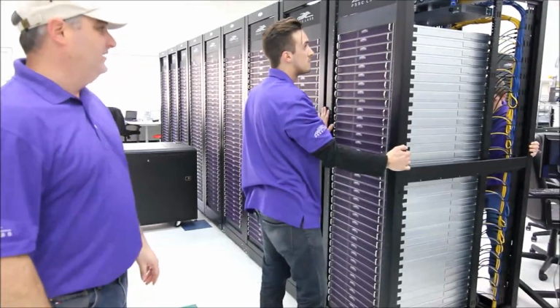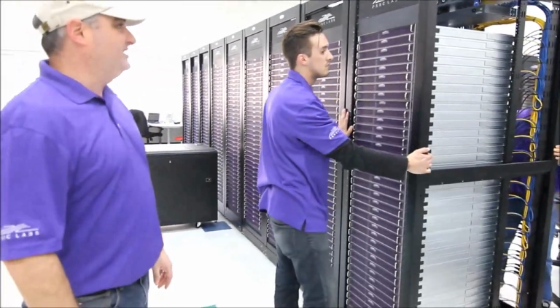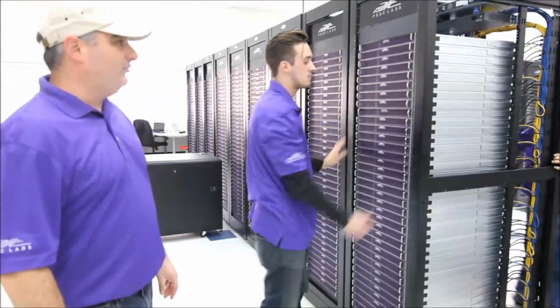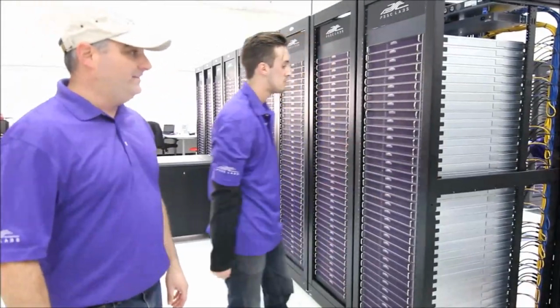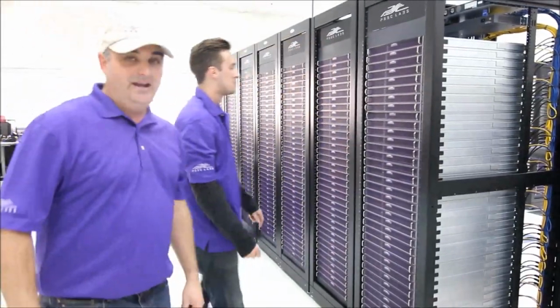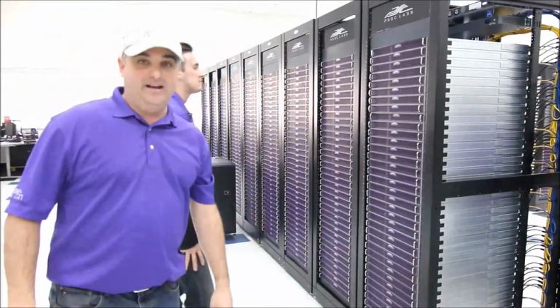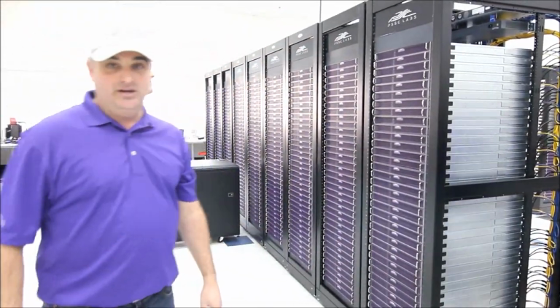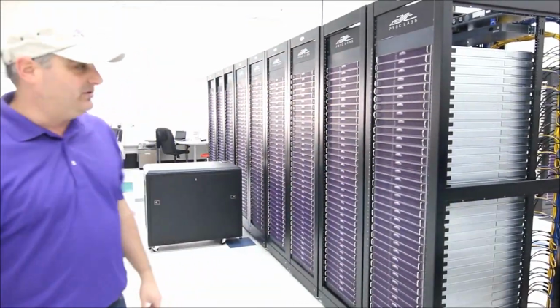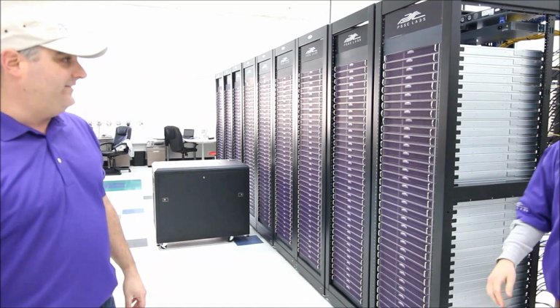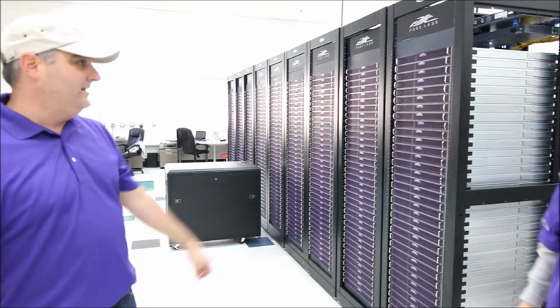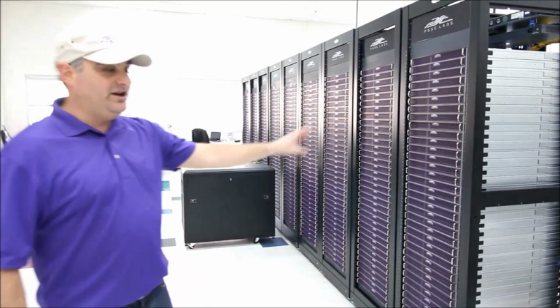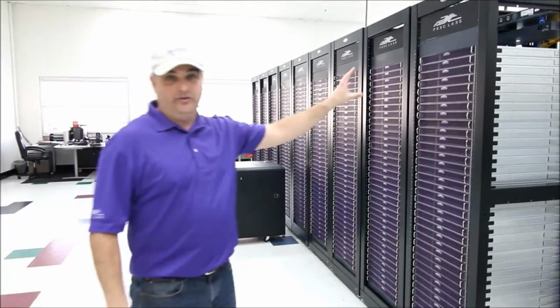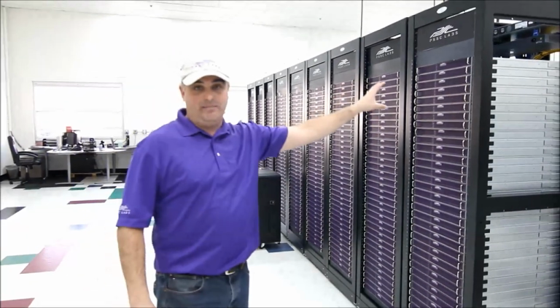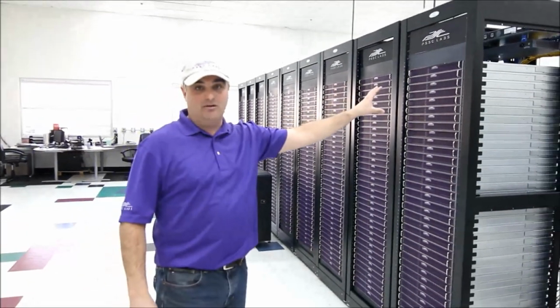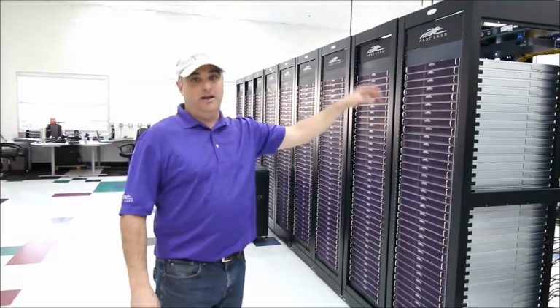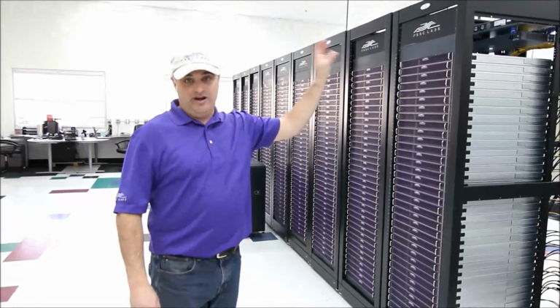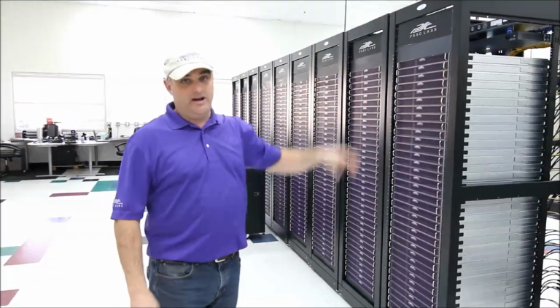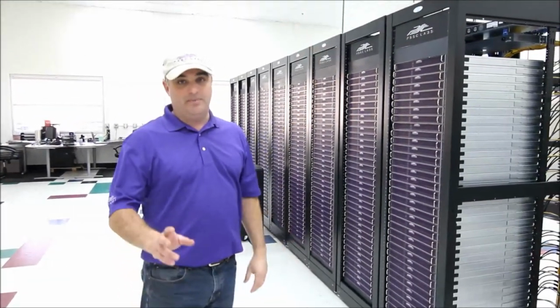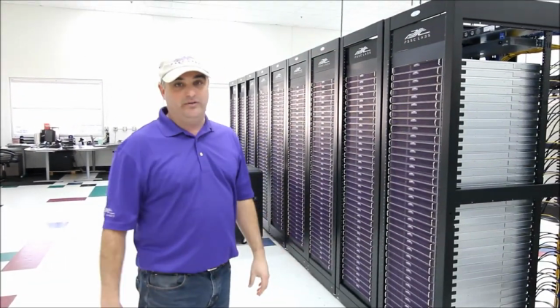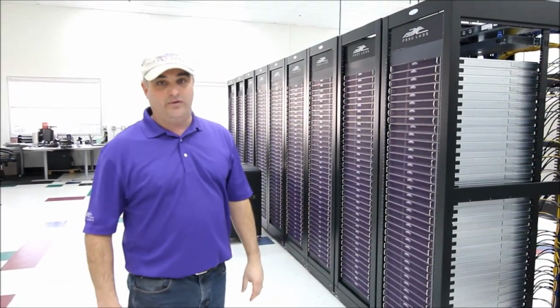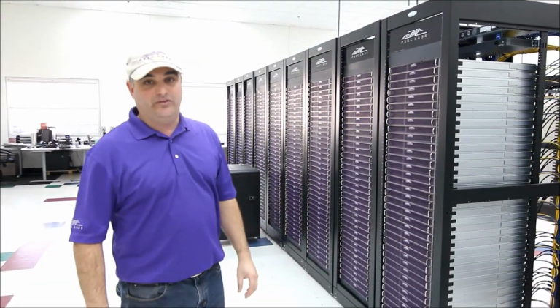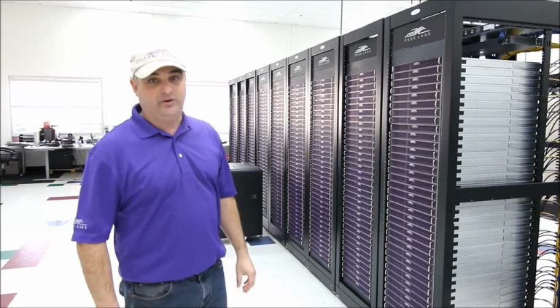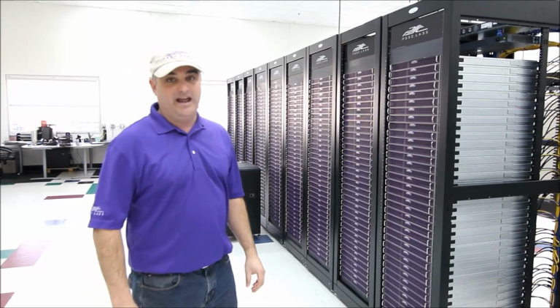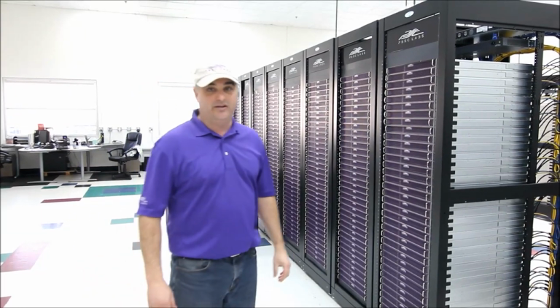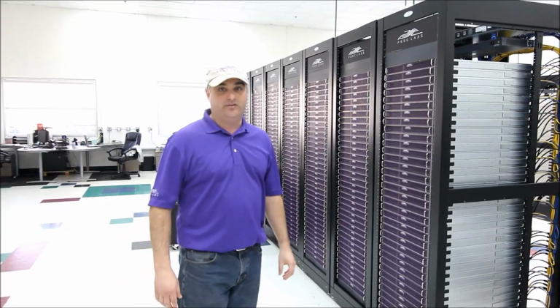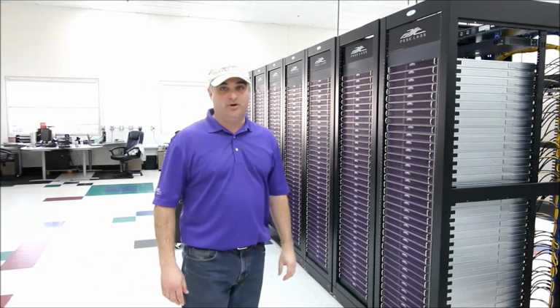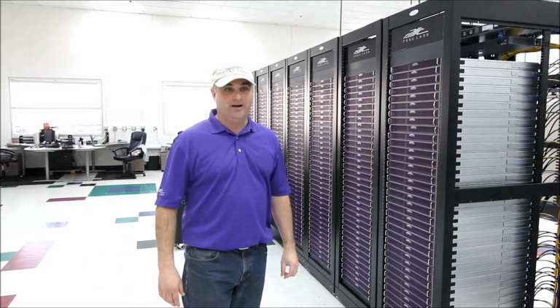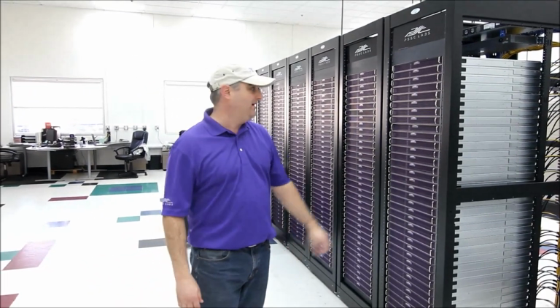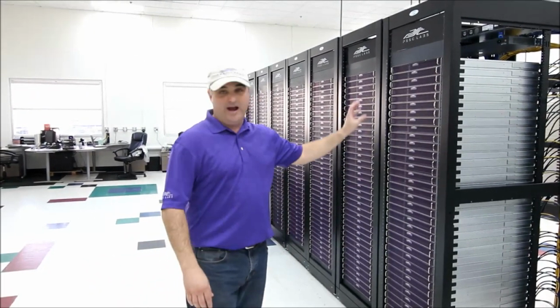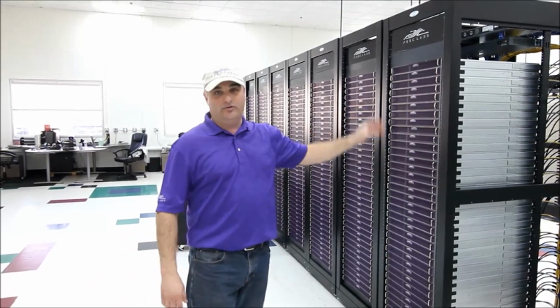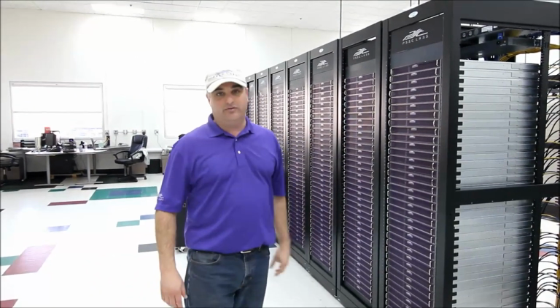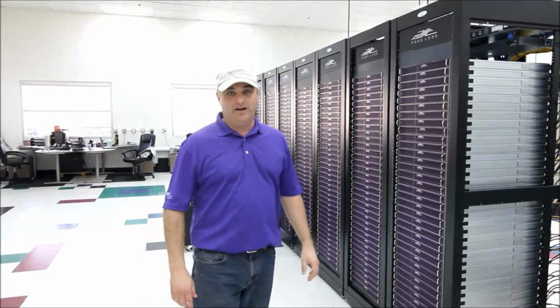As you can see, it rolls right in, and all you have to do is connect power and your network, and you're up and going. For those instances when you need to have a lot of servers up in production right away, Rack and Roll service is the way to go.